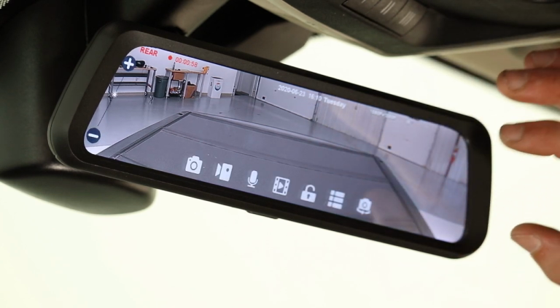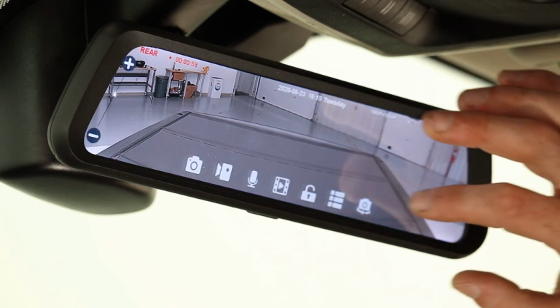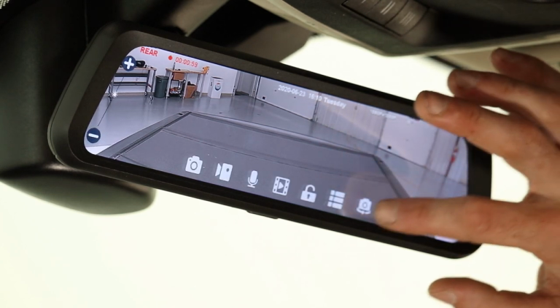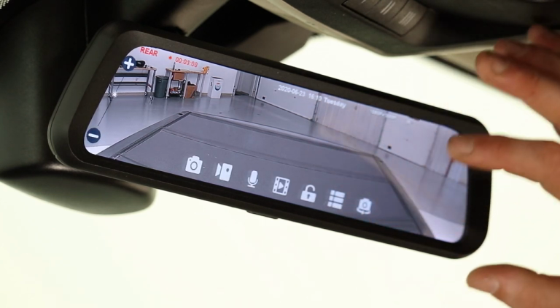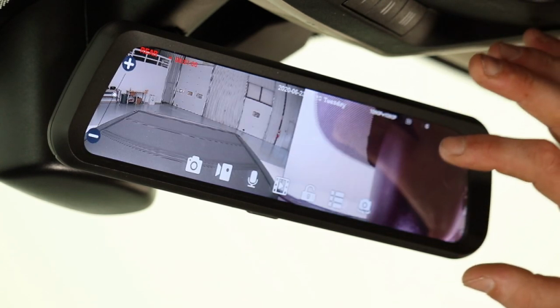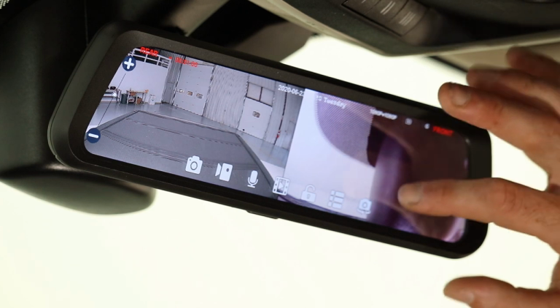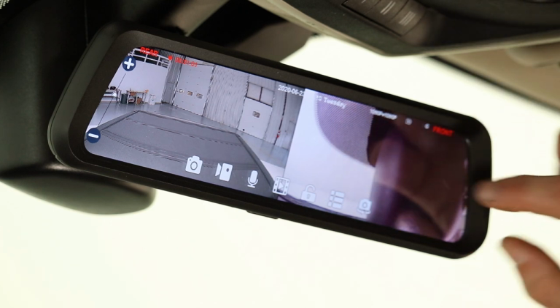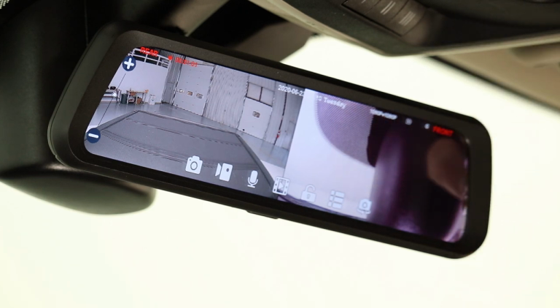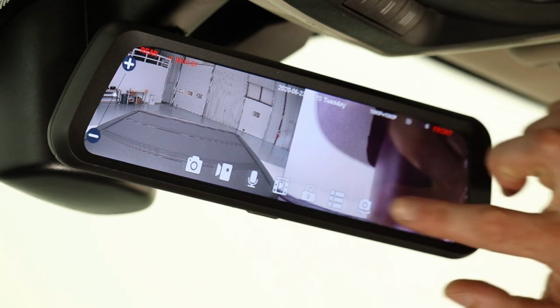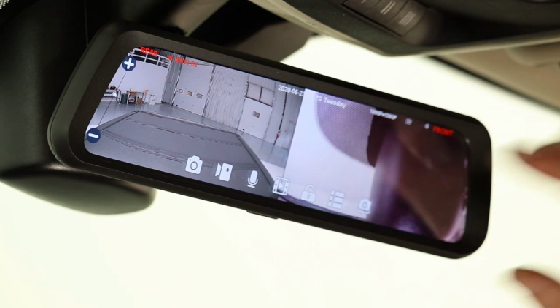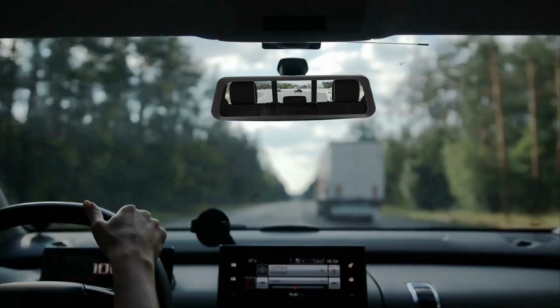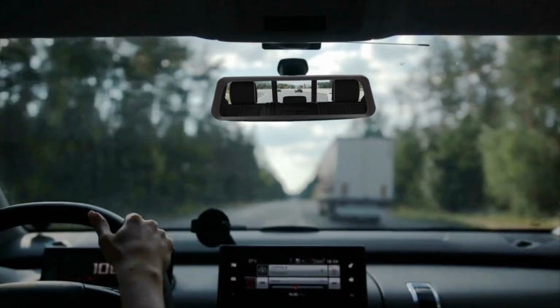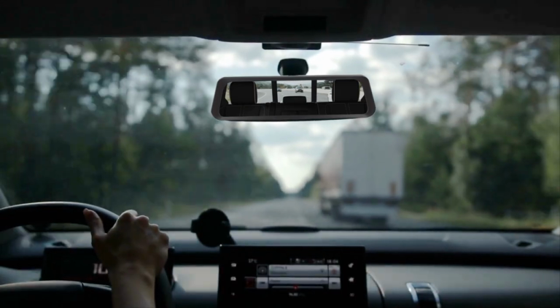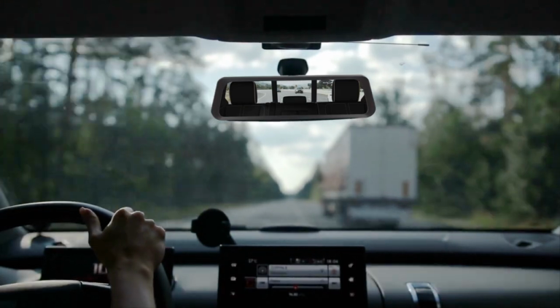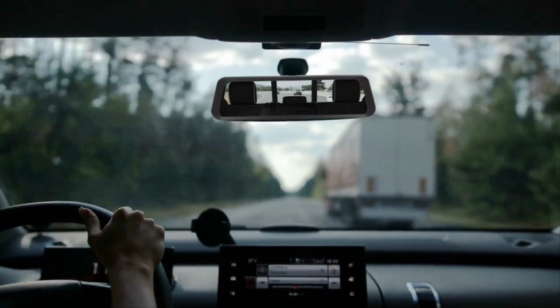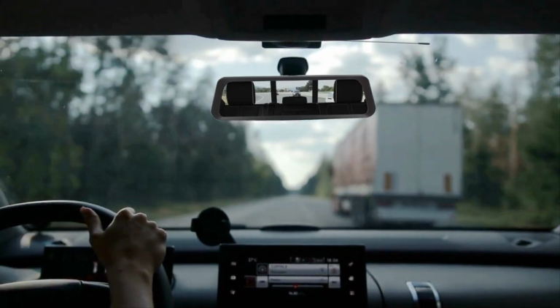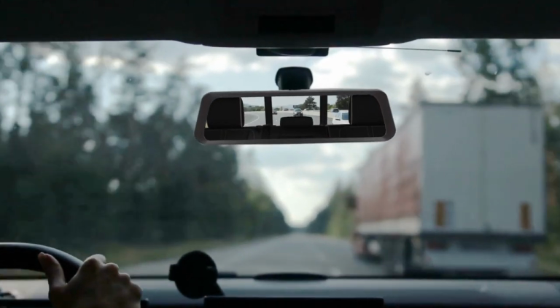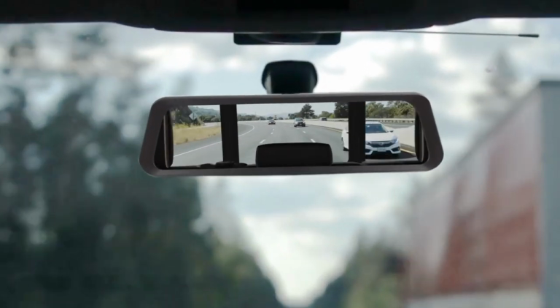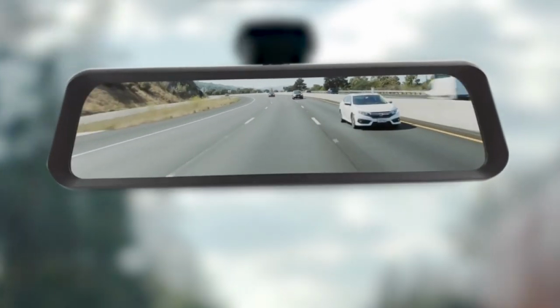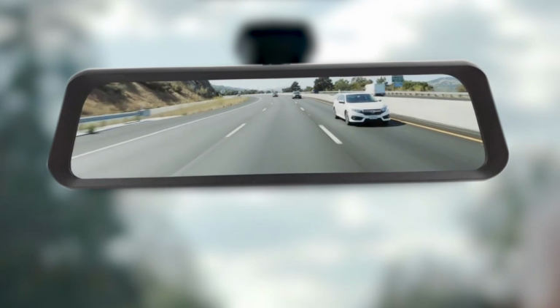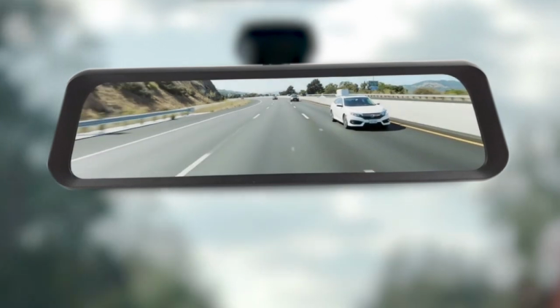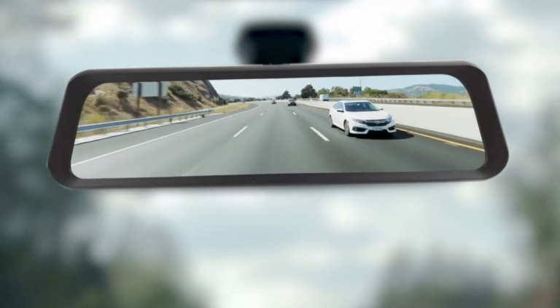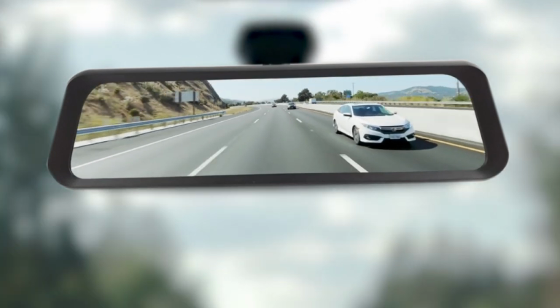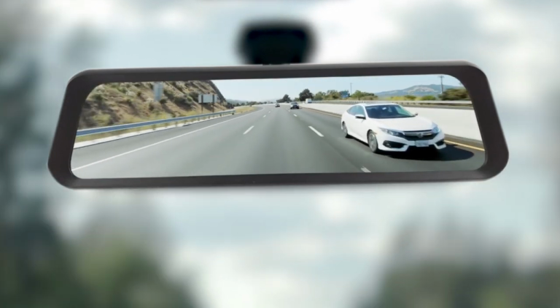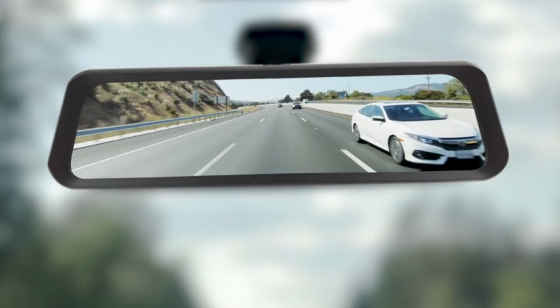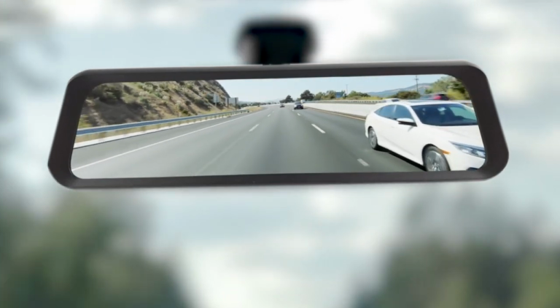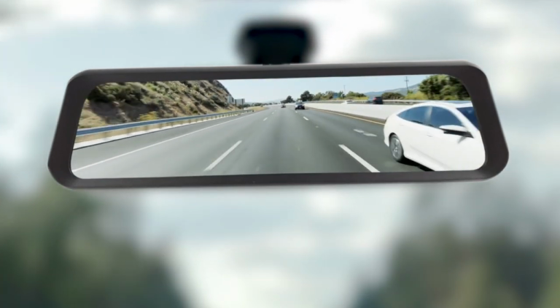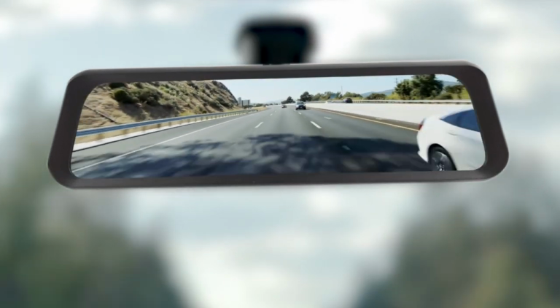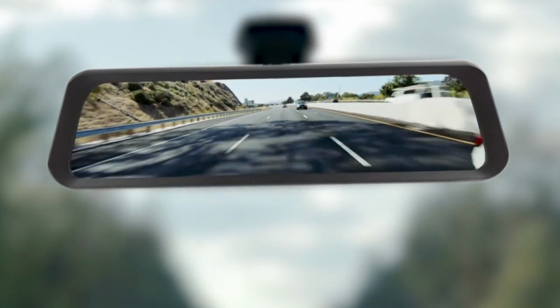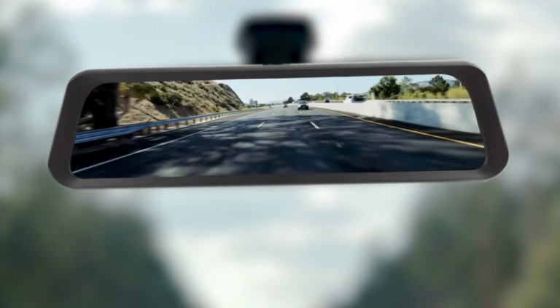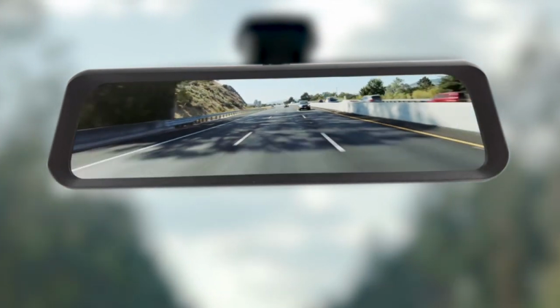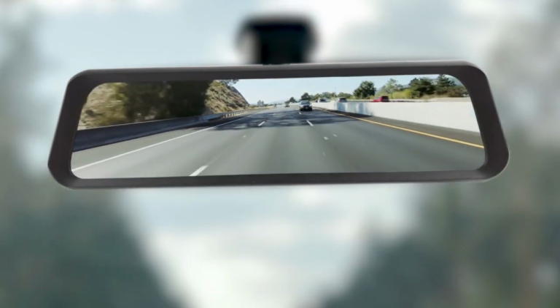Unlike some similar products, full view is designed to work the entire time you're driving, not just when you're backing up. This is a real peace of mind accessory for your vehicle and takes your driving experience to the next level.